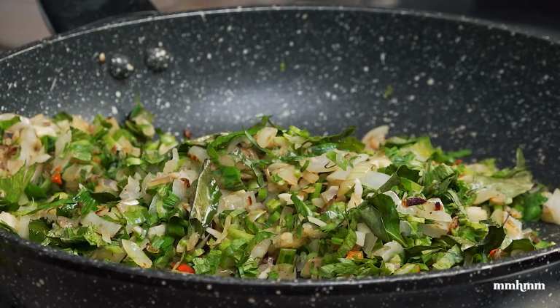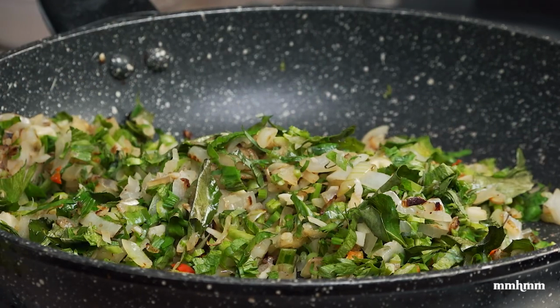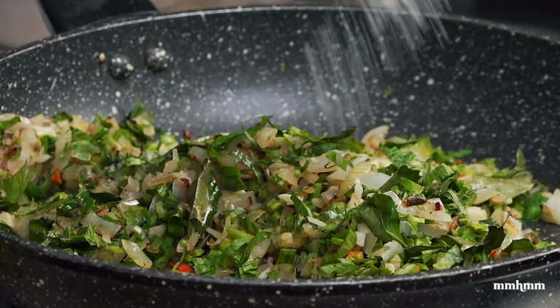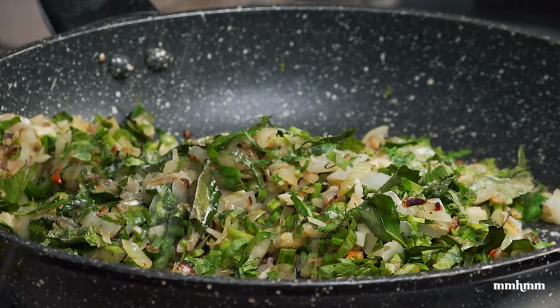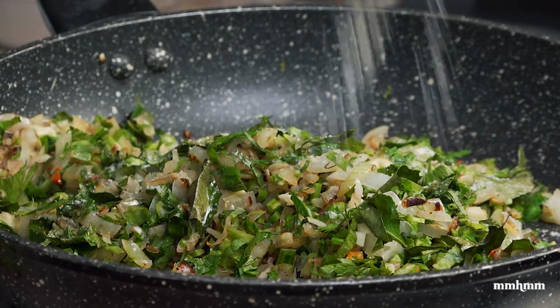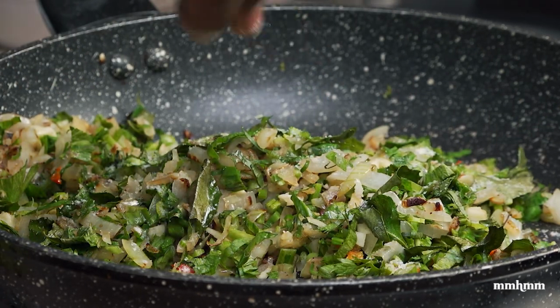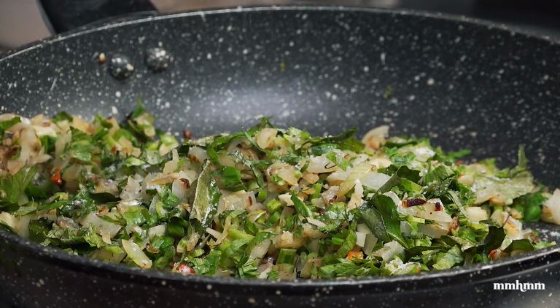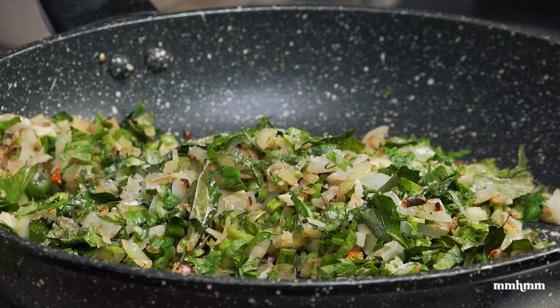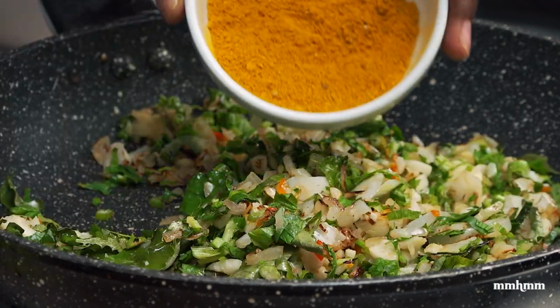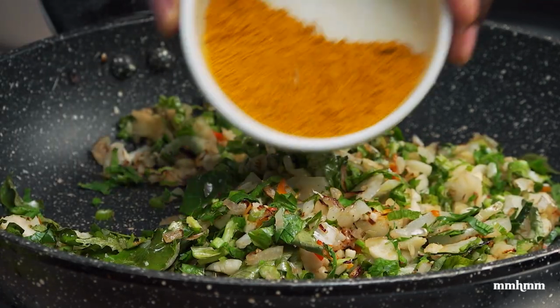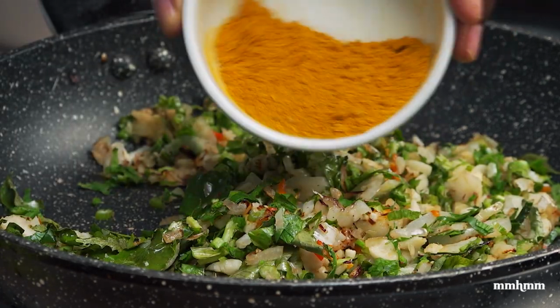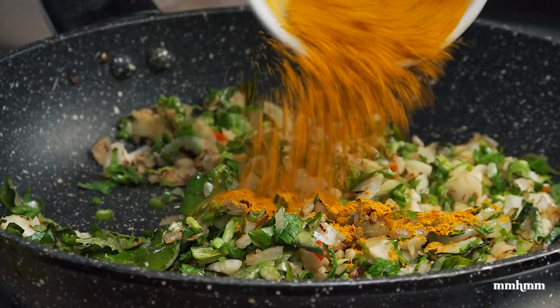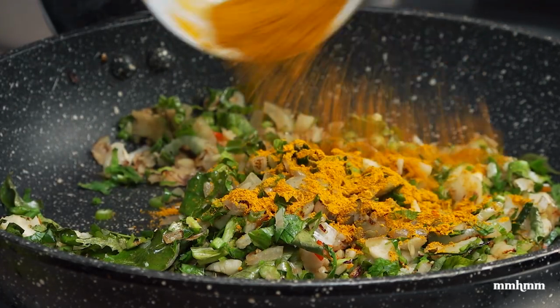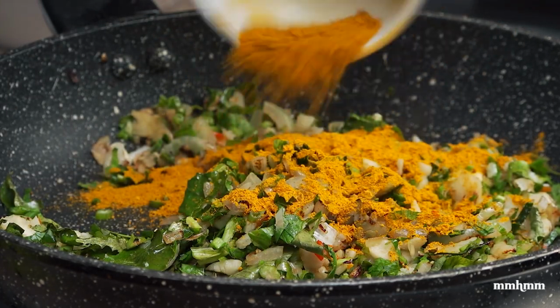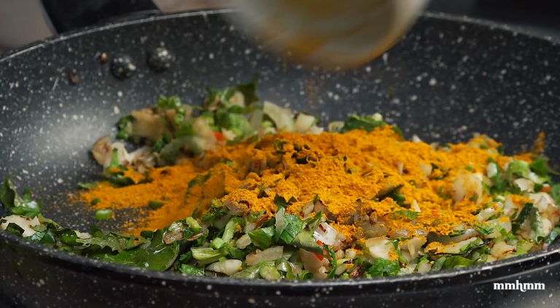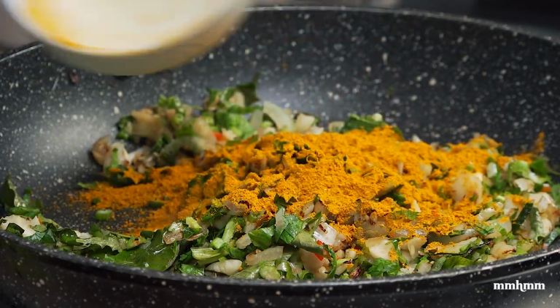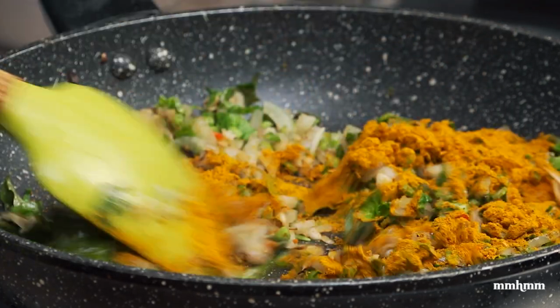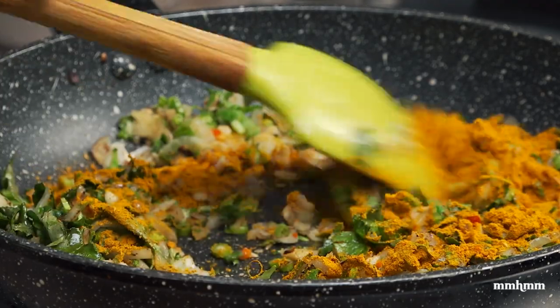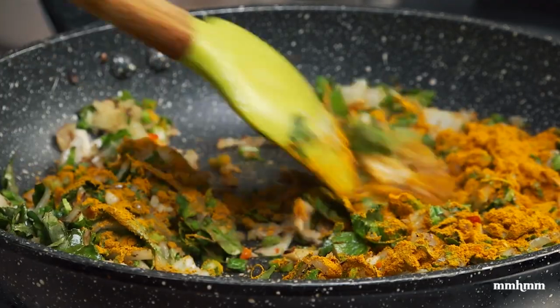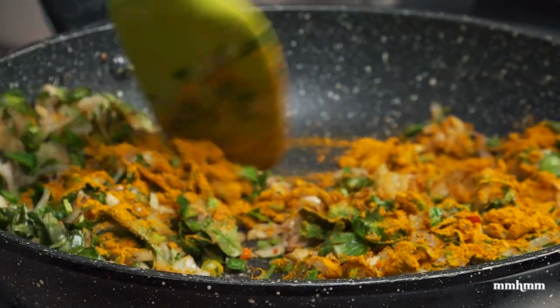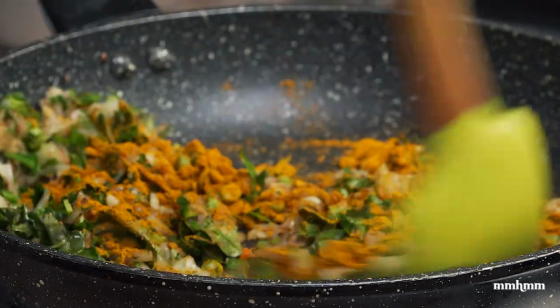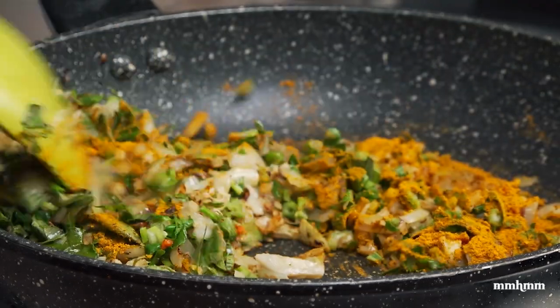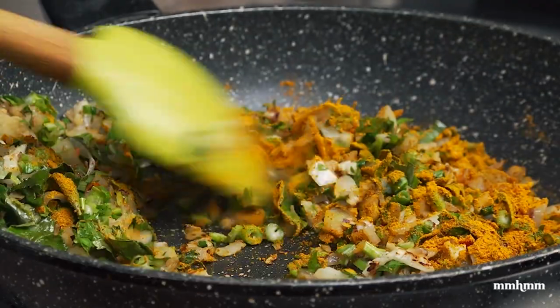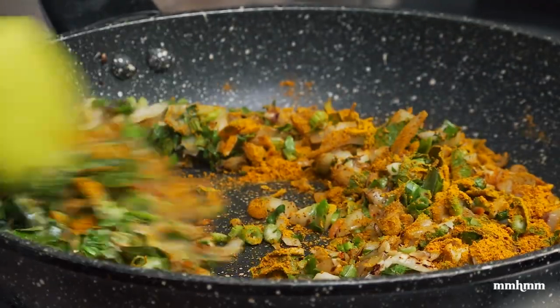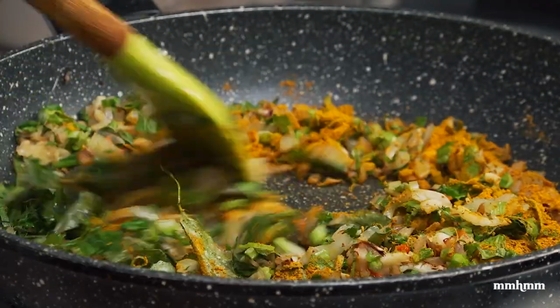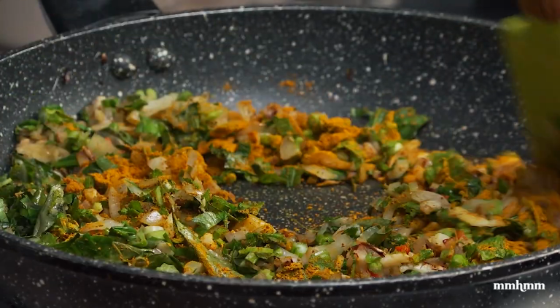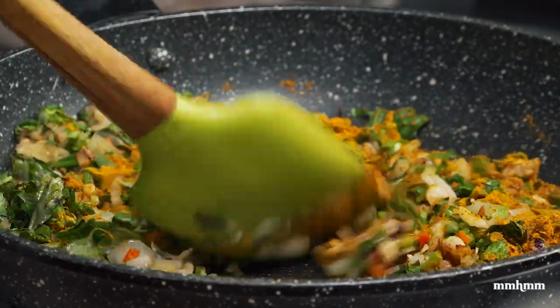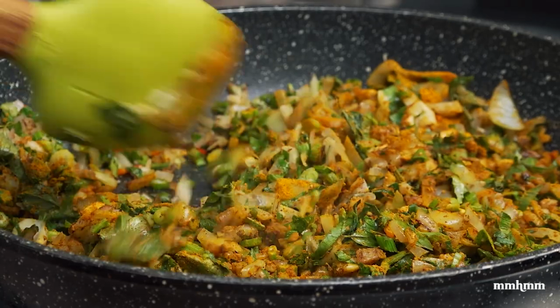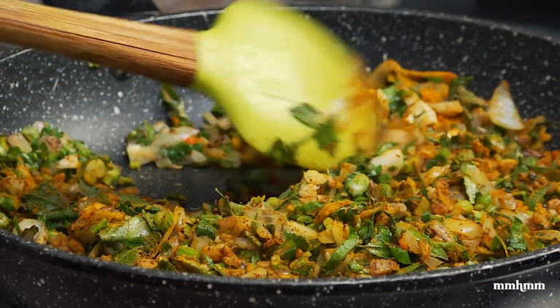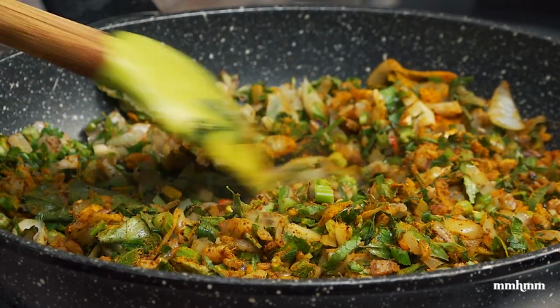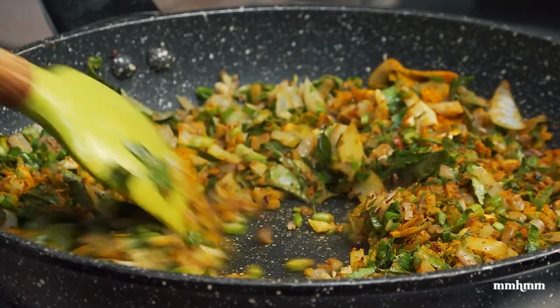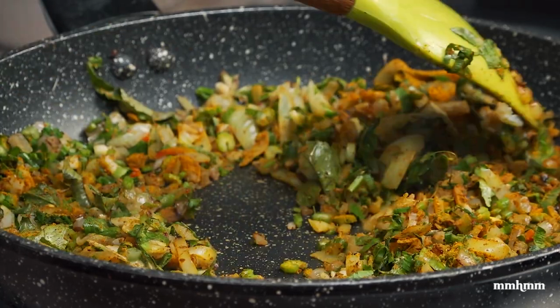At this point I want to add a little salt. Now add in our curry powder. I'm going to let this sauté for about two minutes.